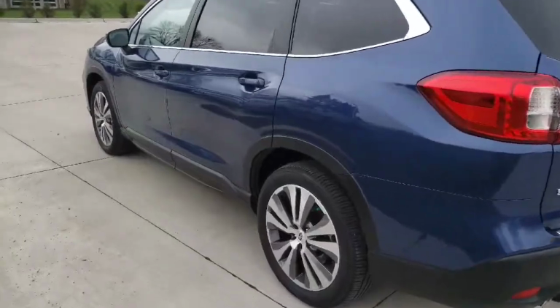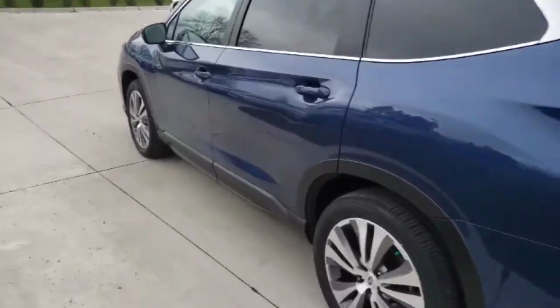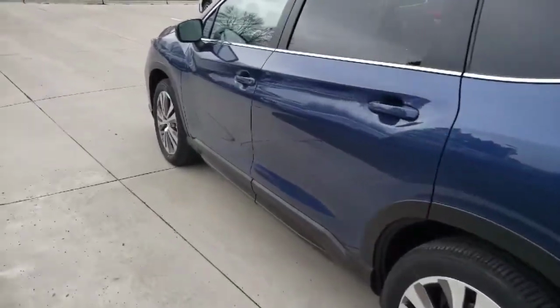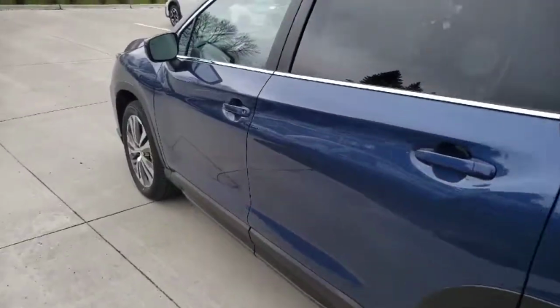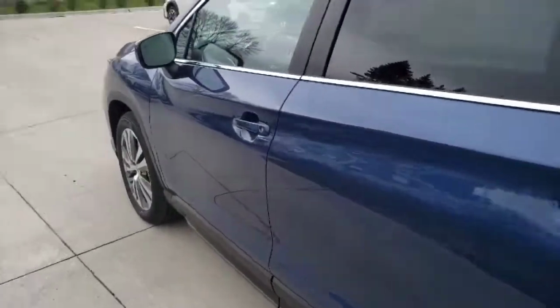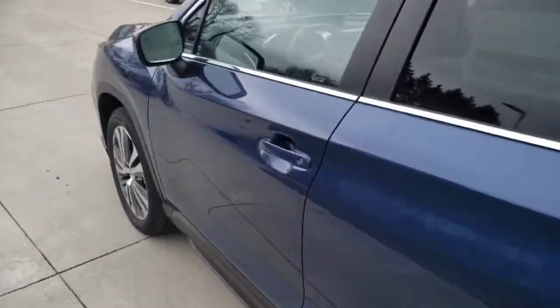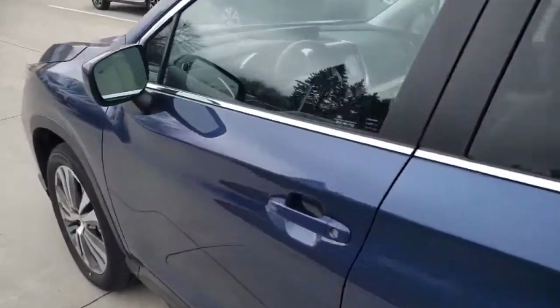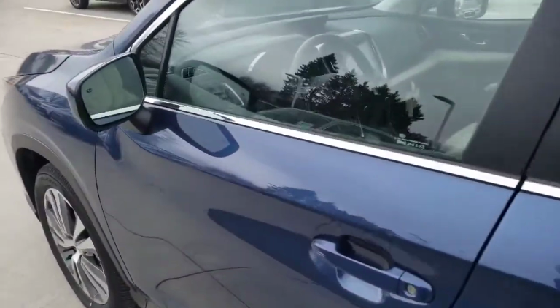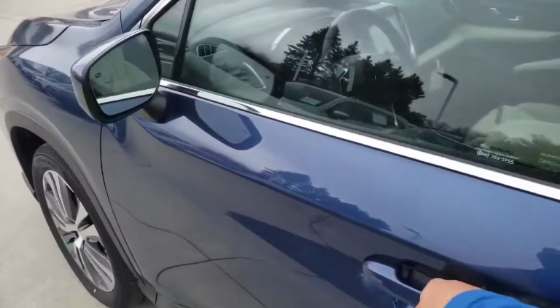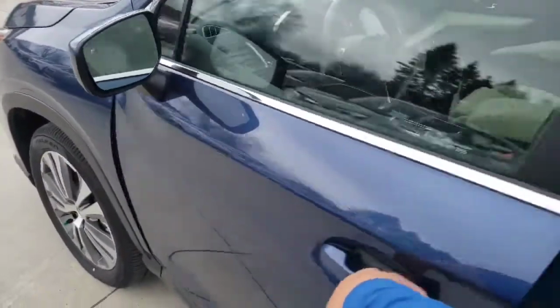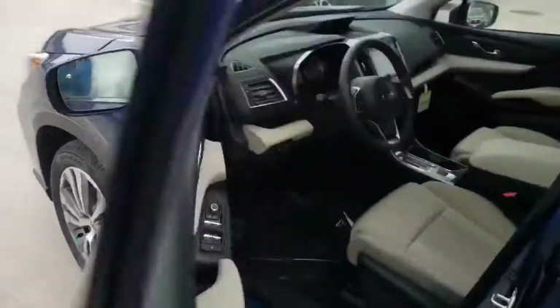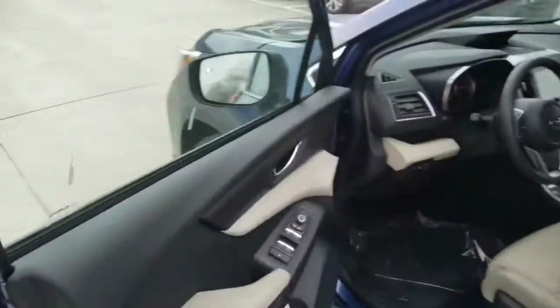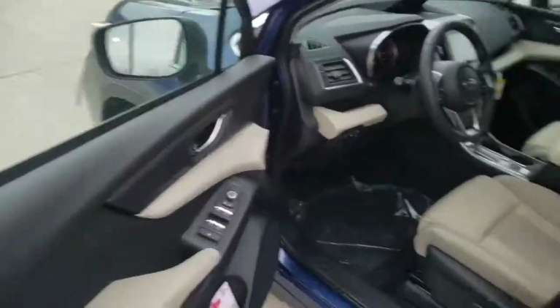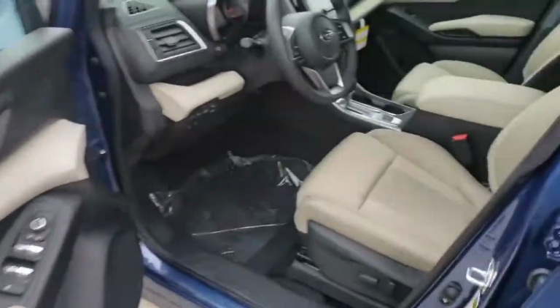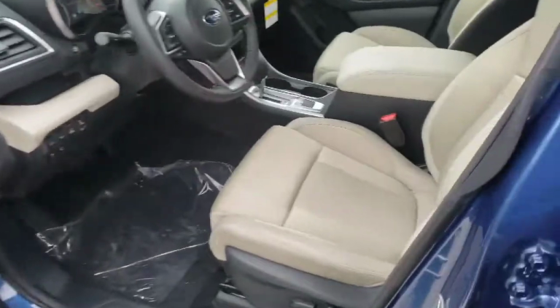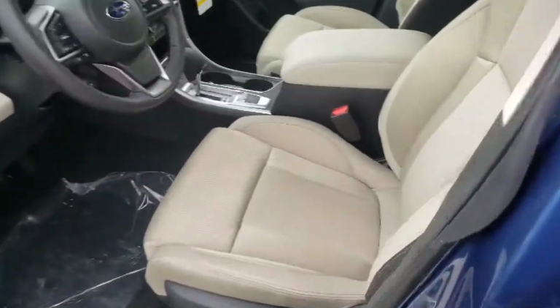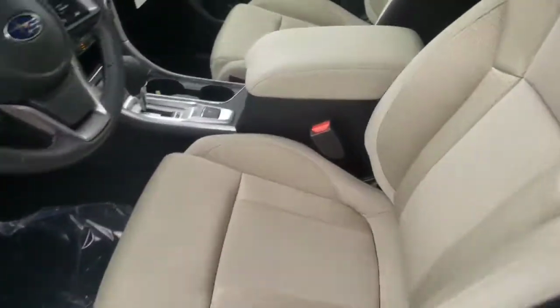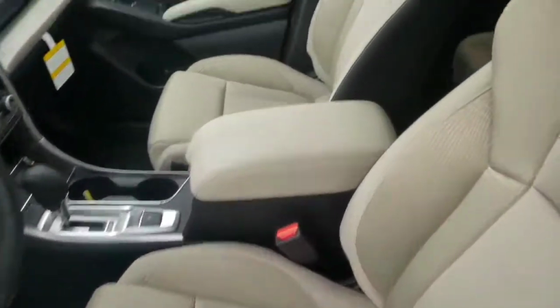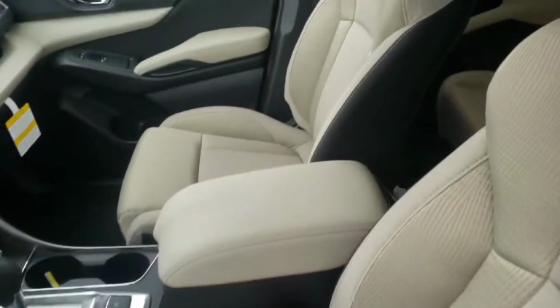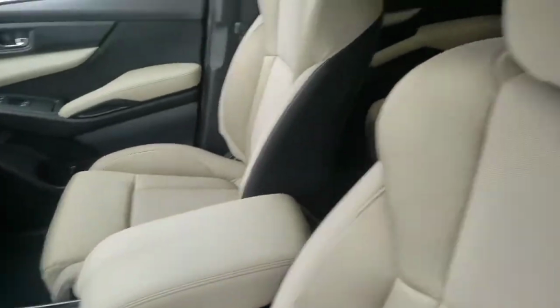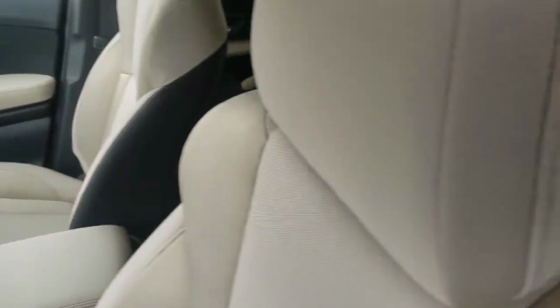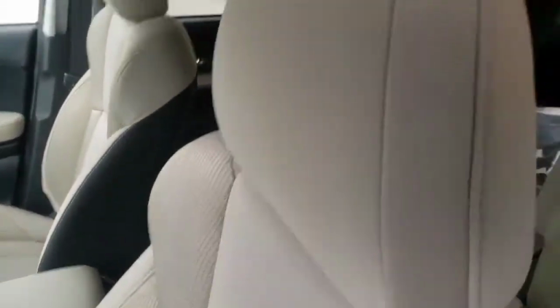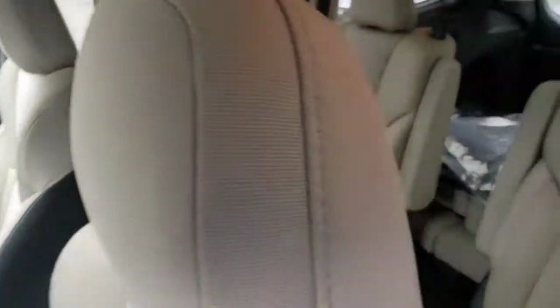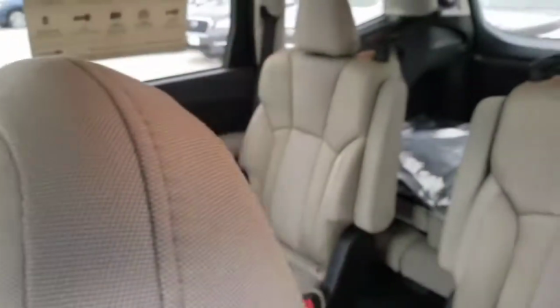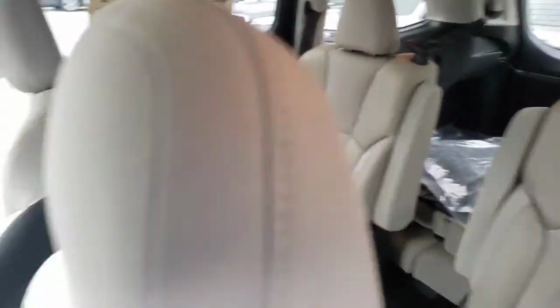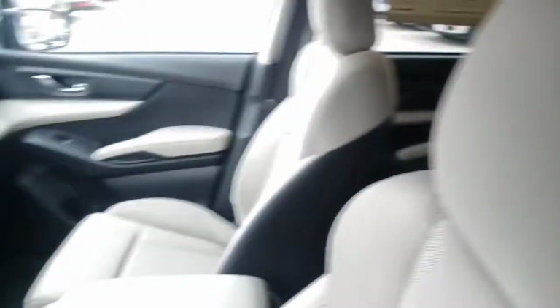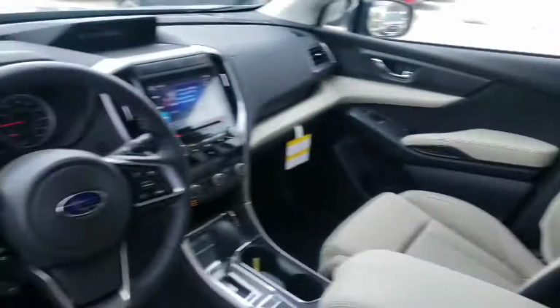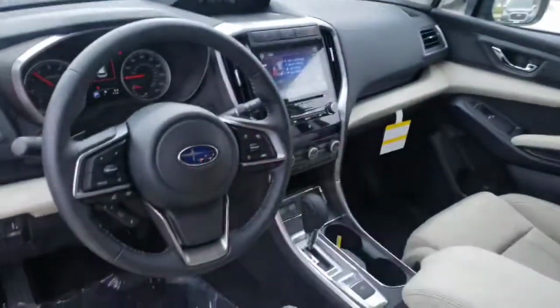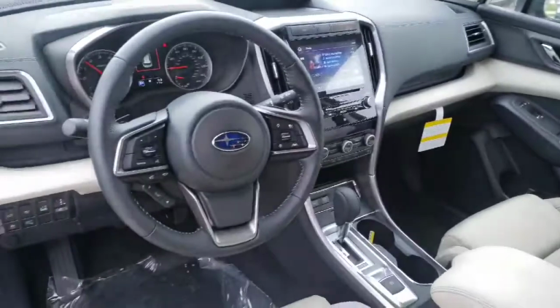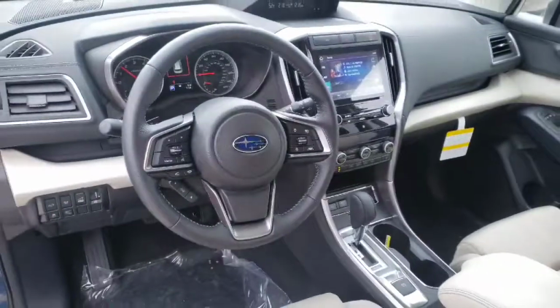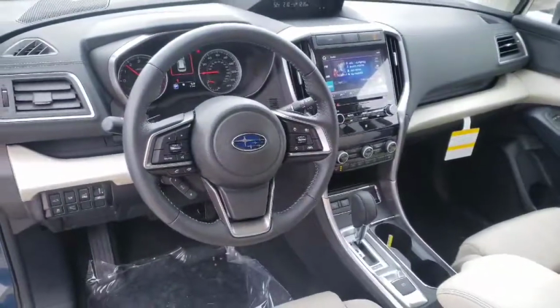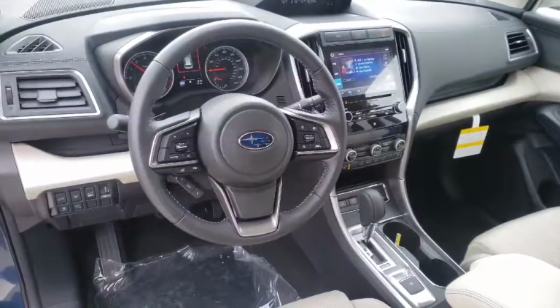Take a look inside. With being a premium trim level, it is cloth — a nice ivory cloth, which is a beautiful combination. You can see black floors. 7-passenger configuration on this one specifically.